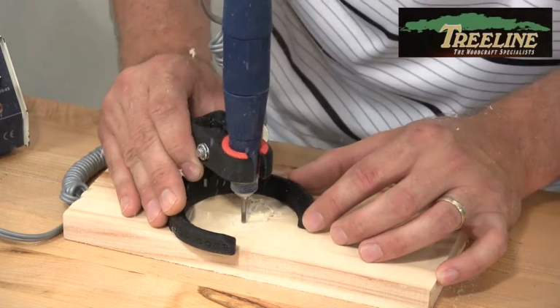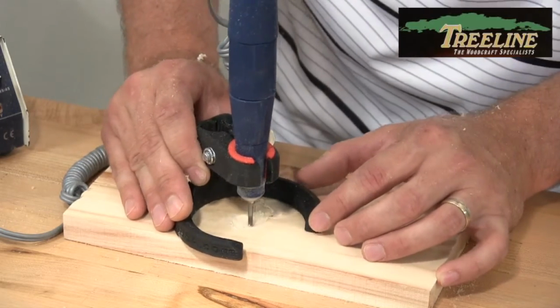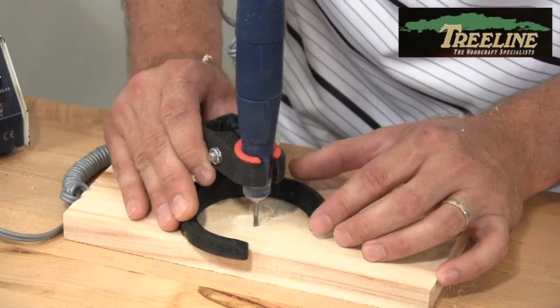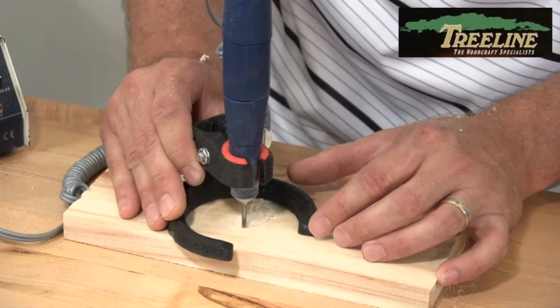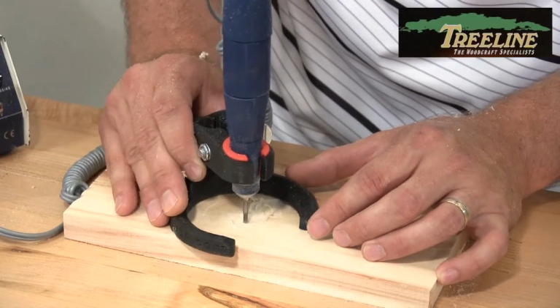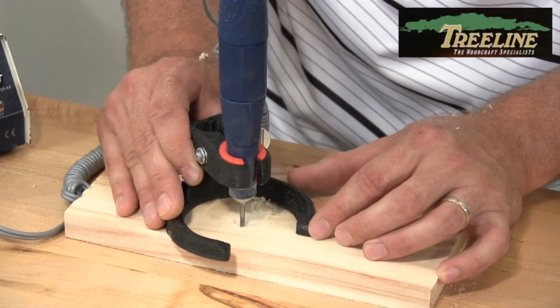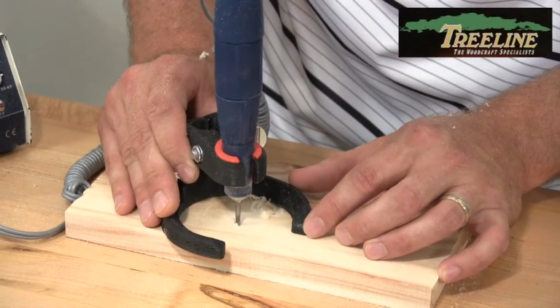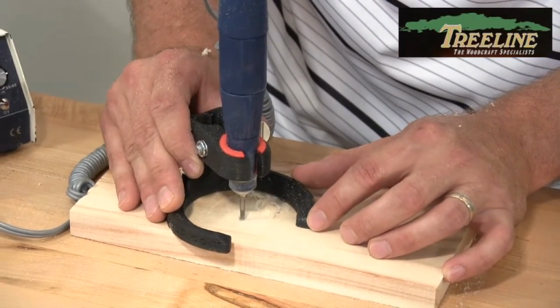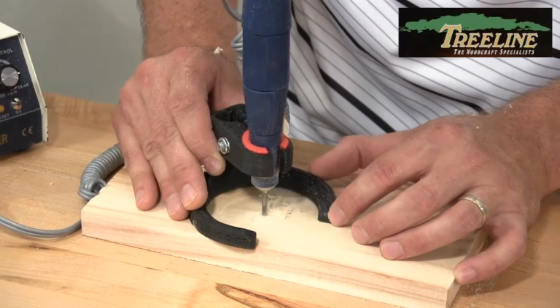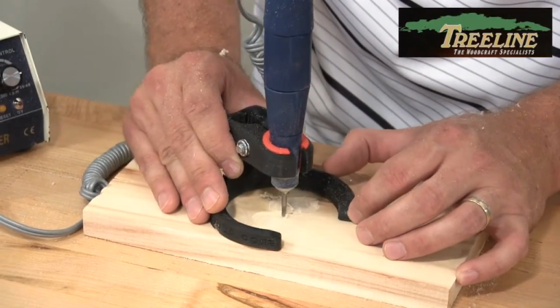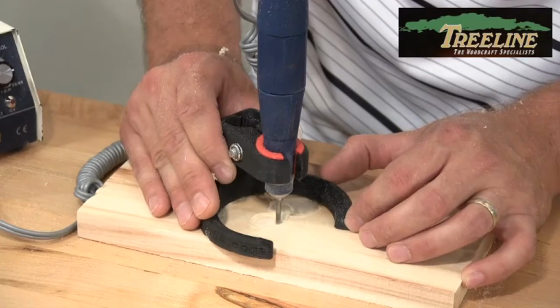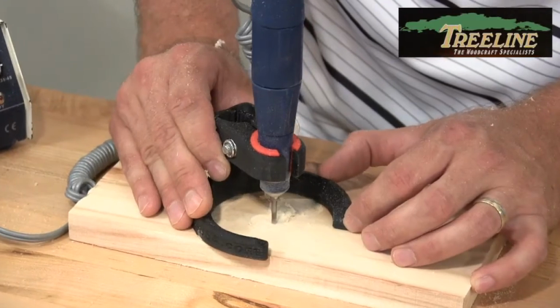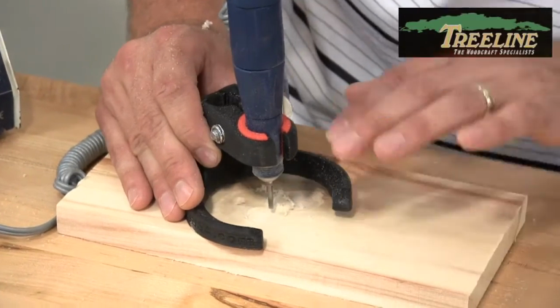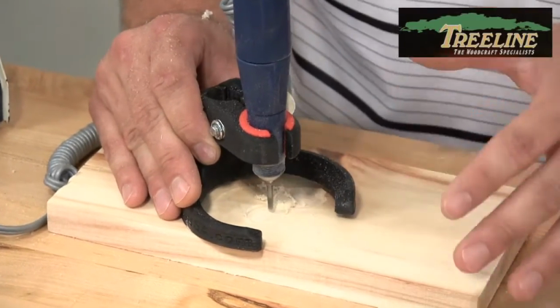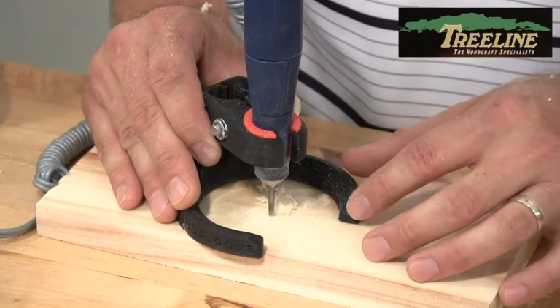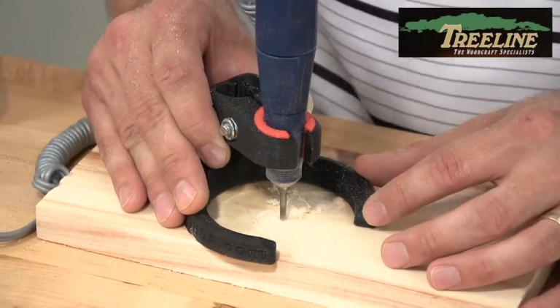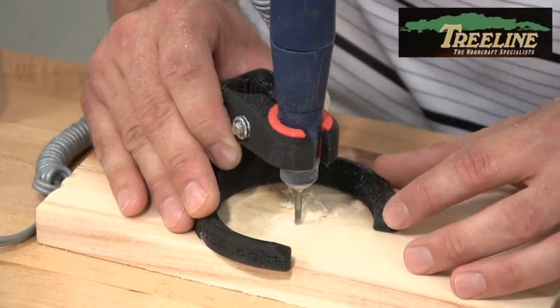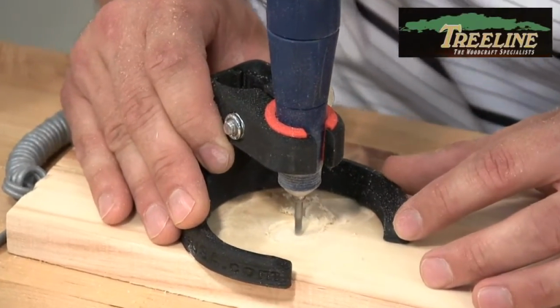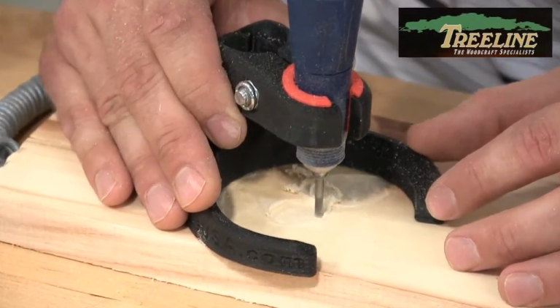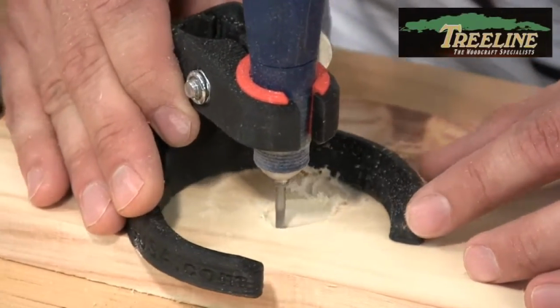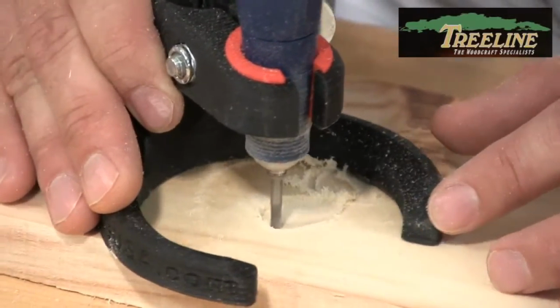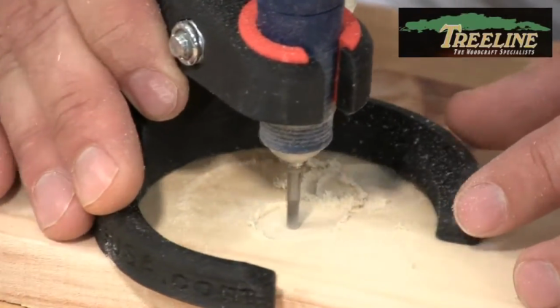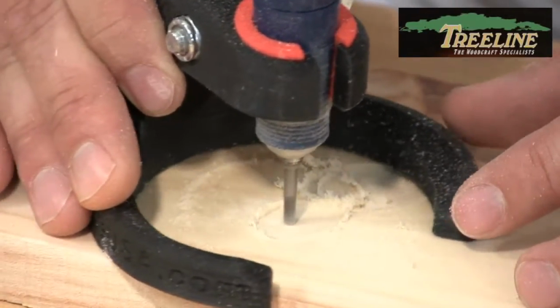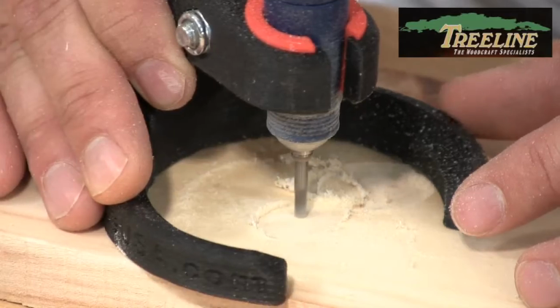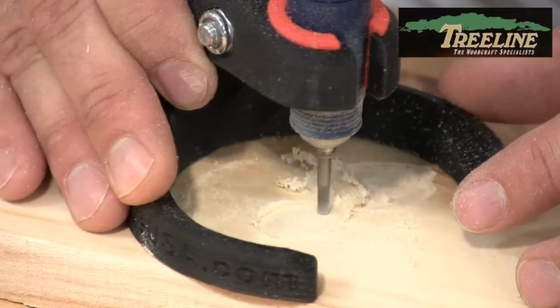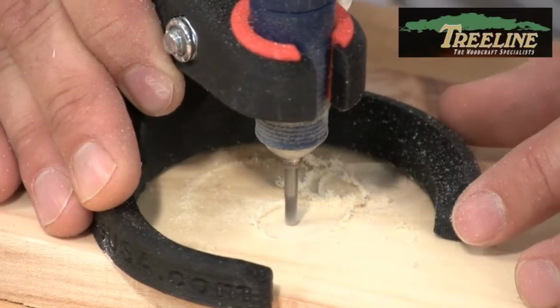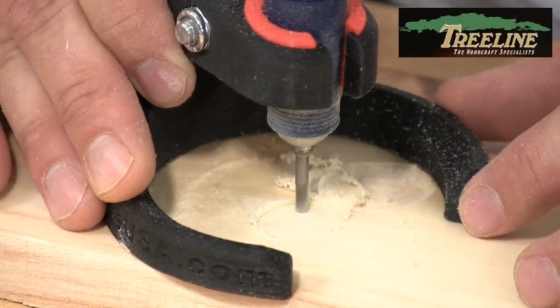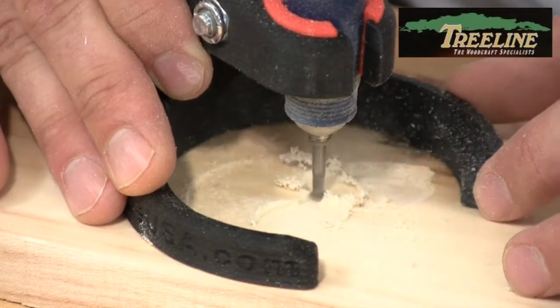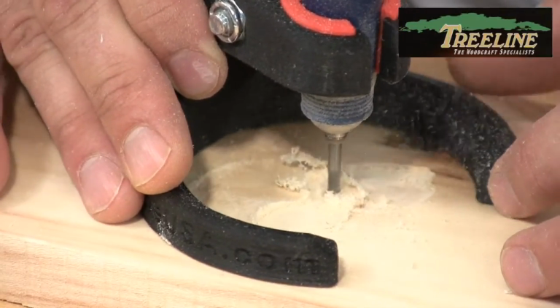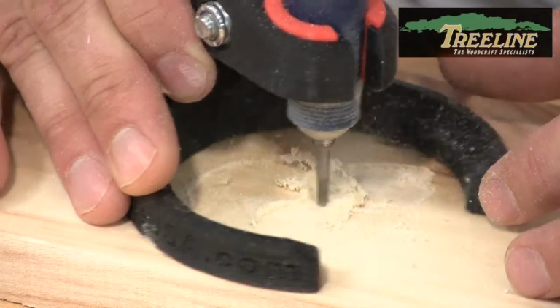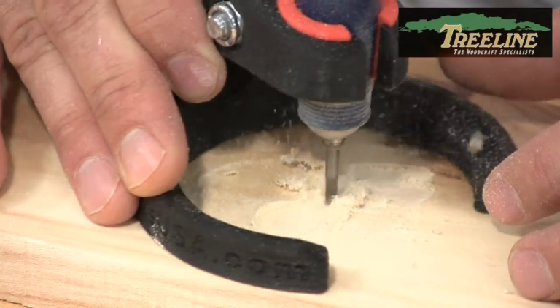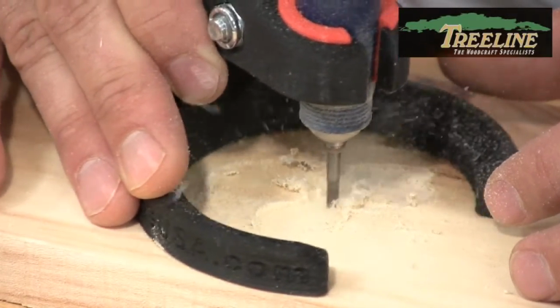Now this piece of wood is flat, but if you needed to — like on a gunstock or something that has a slight curvature to it — you can easily do the same thing. Just set the depth from however deep you need to go and start hogging away material.